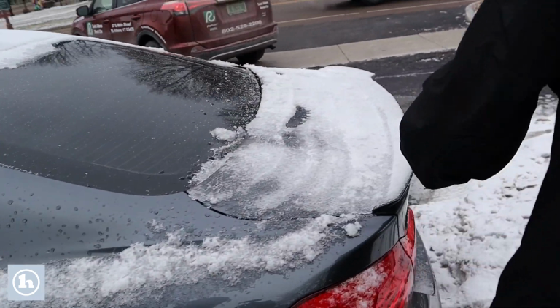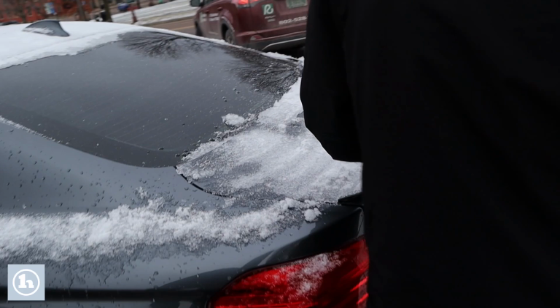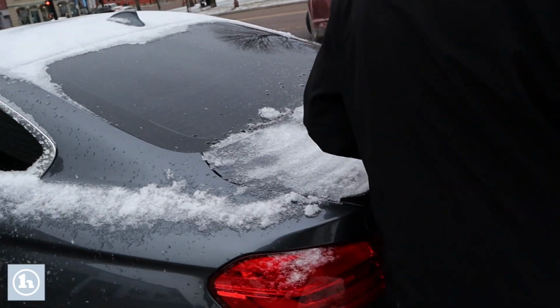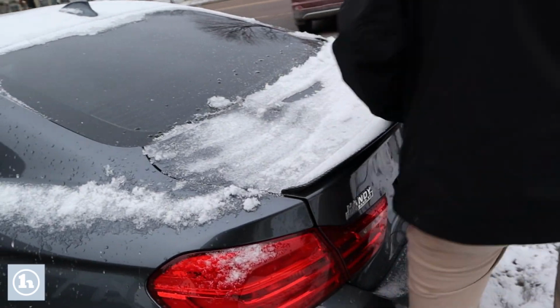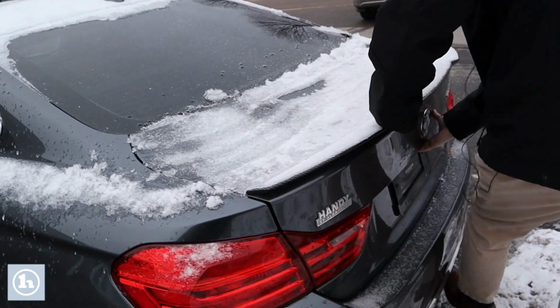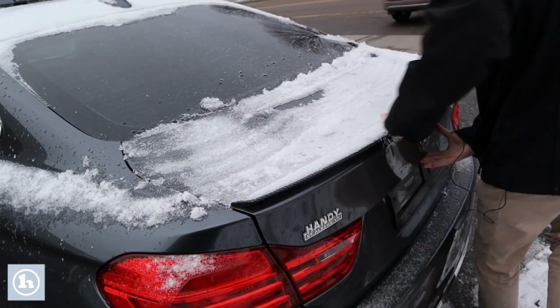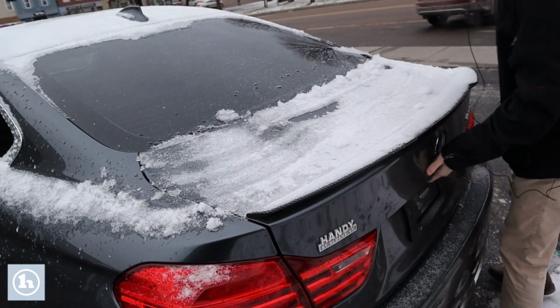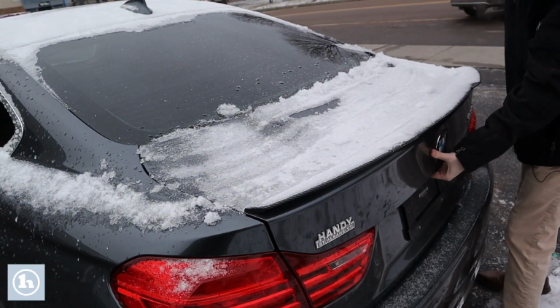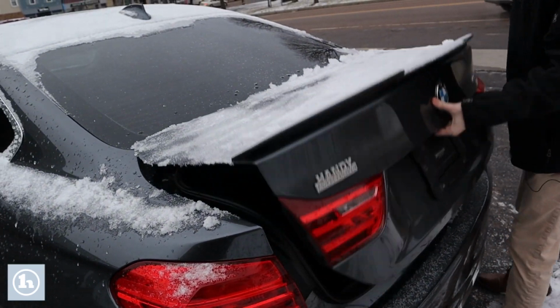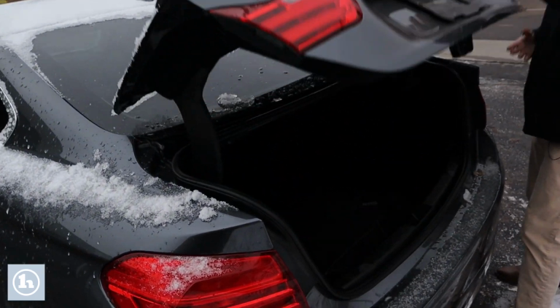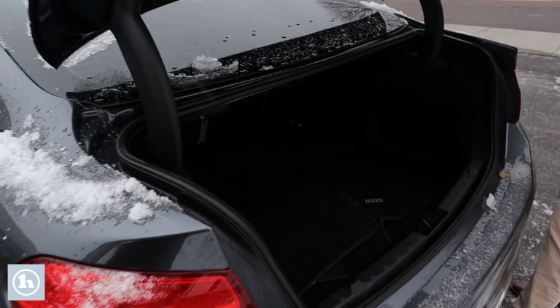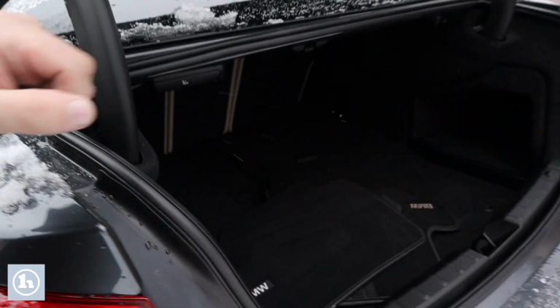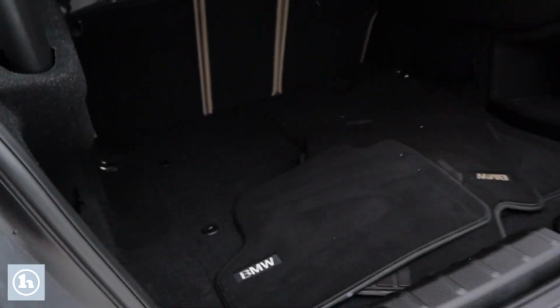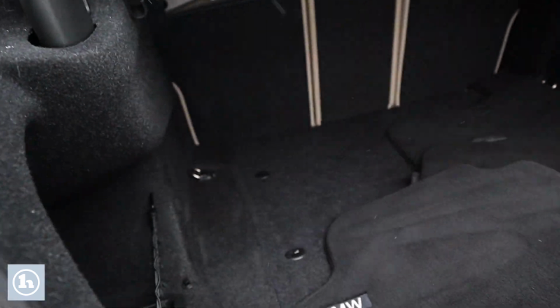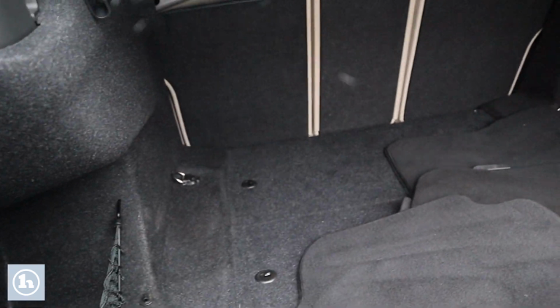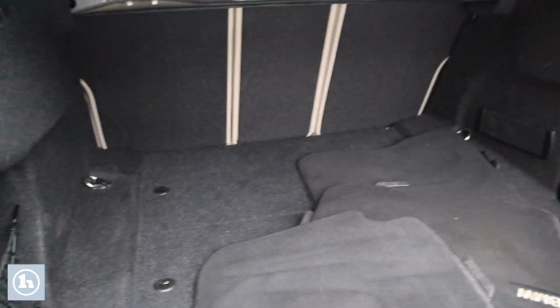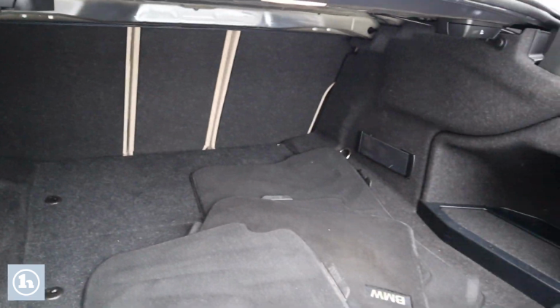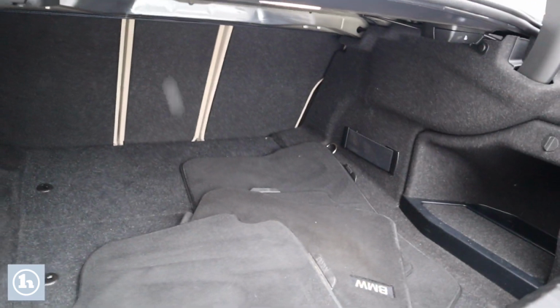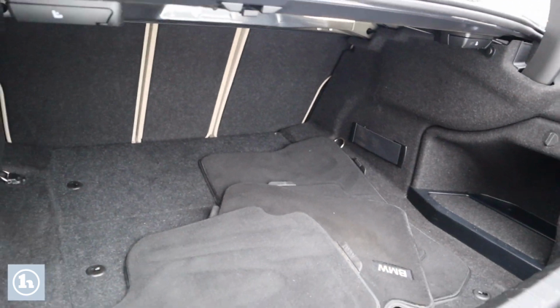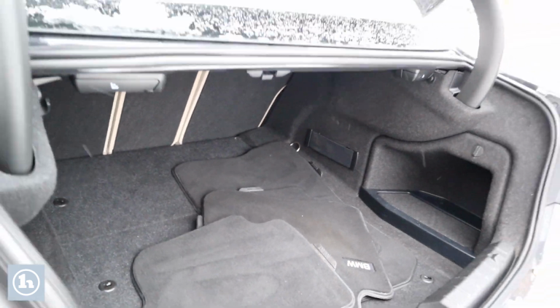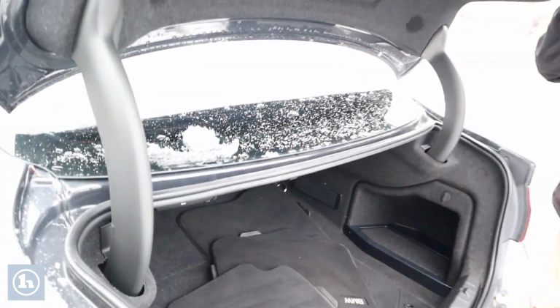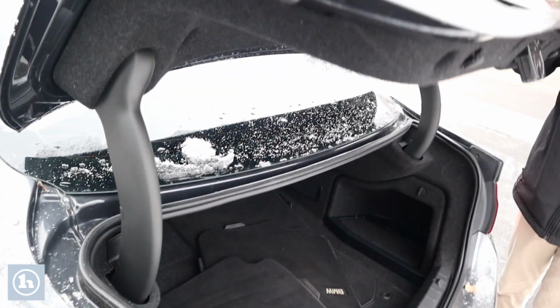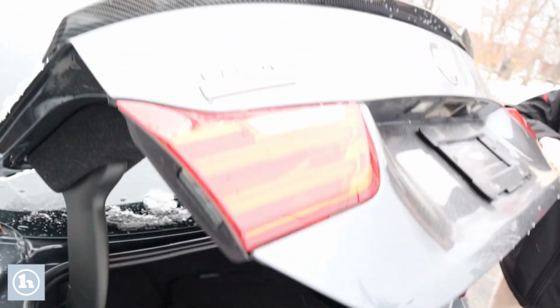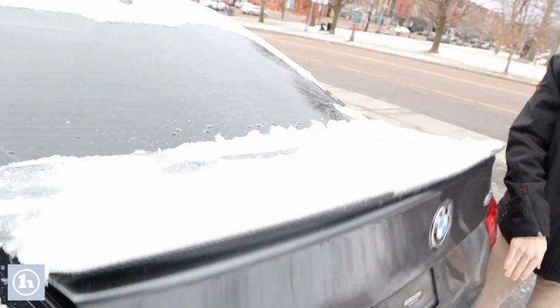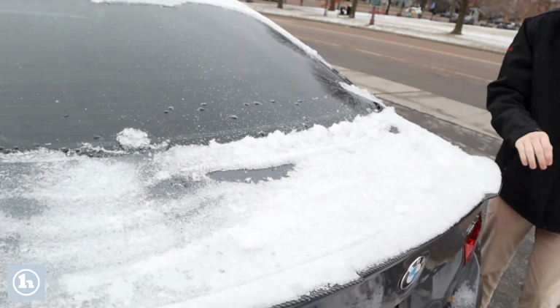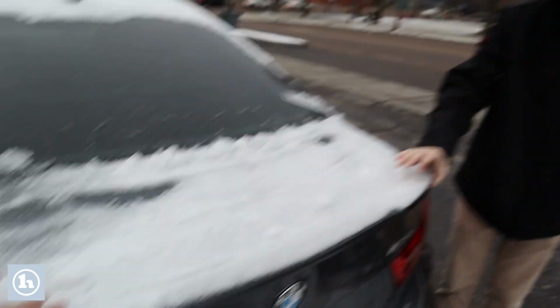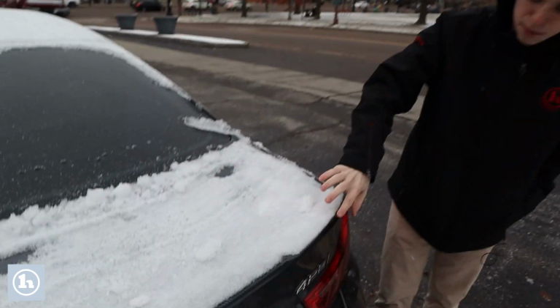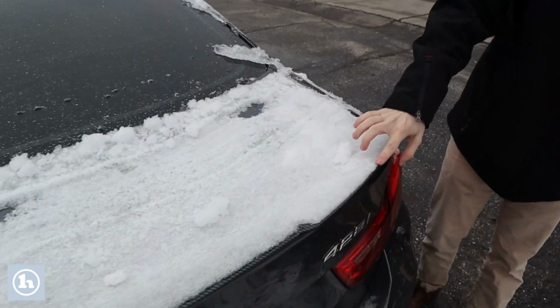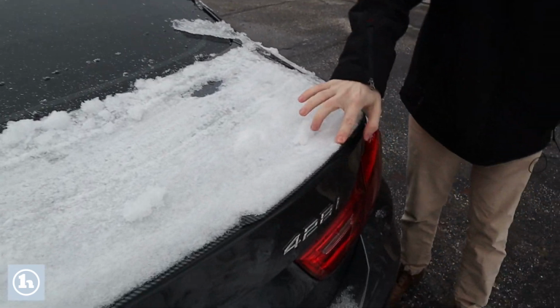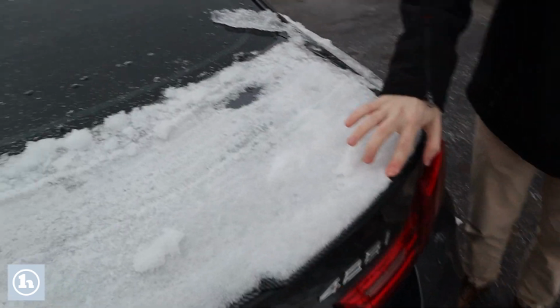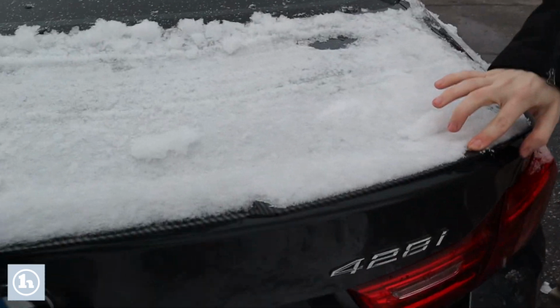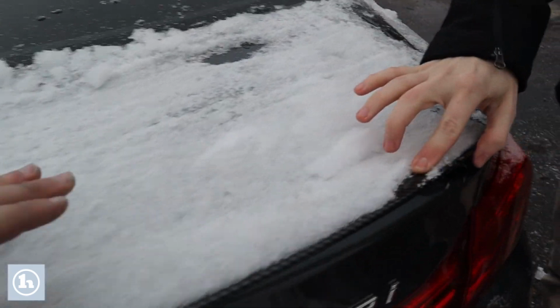We'll take a look here at the trunk. It definitely has all the original BMW floor mats and you can see it does have a carbon fiber spoiler here, just a bit of ice on it right now.